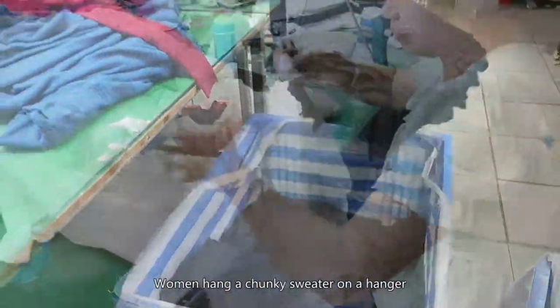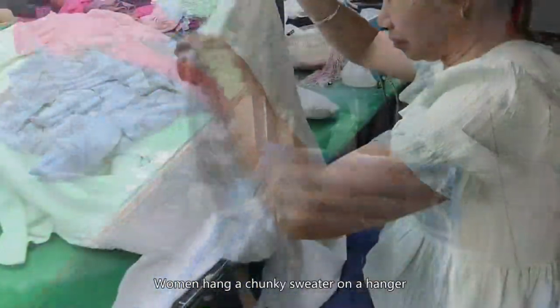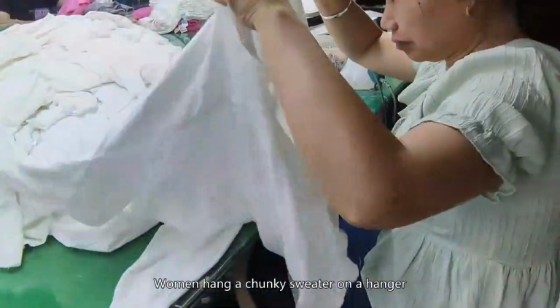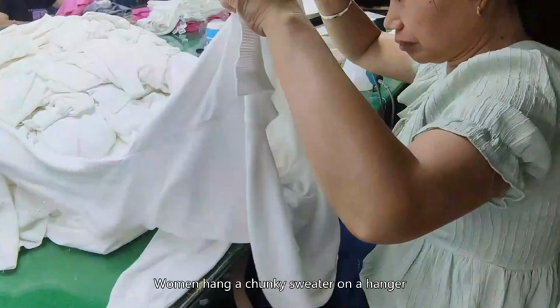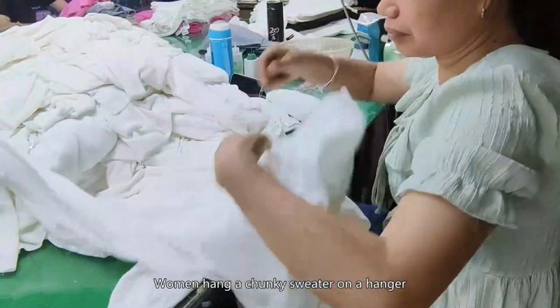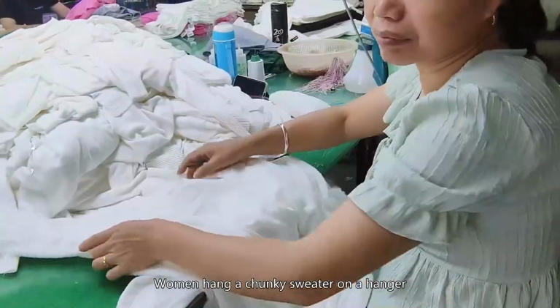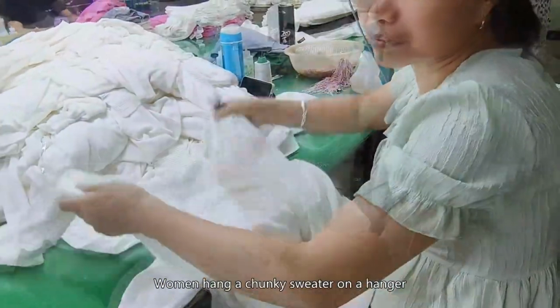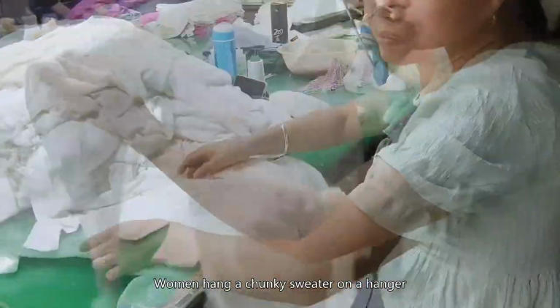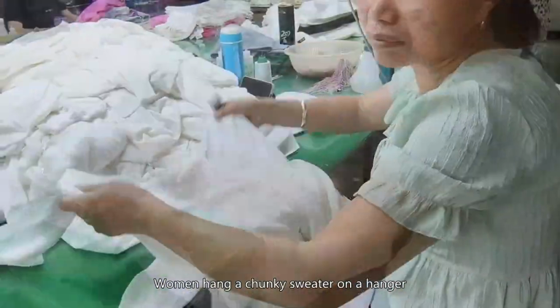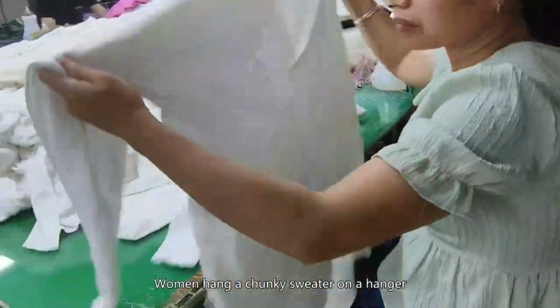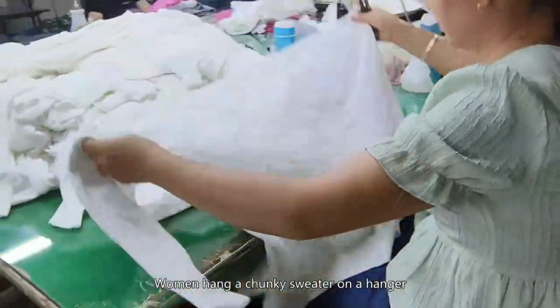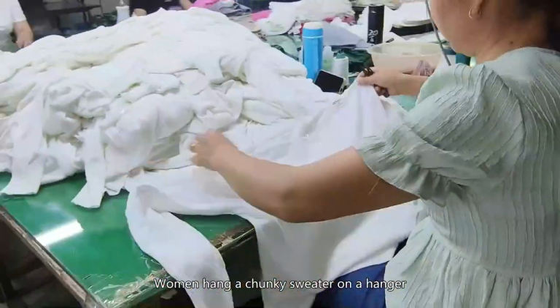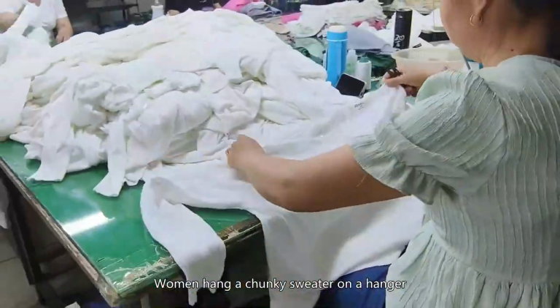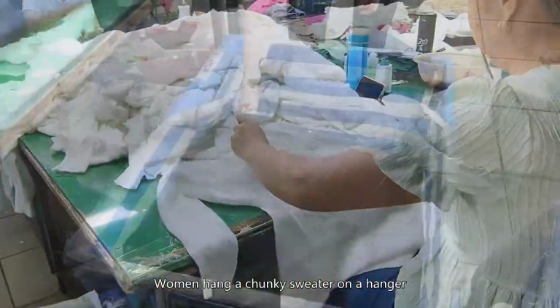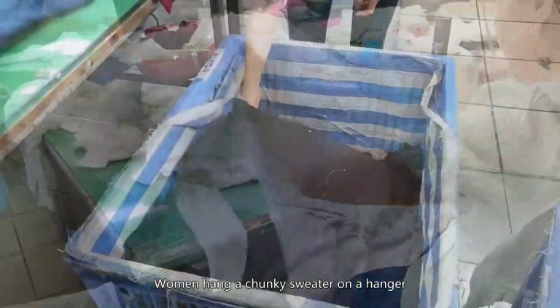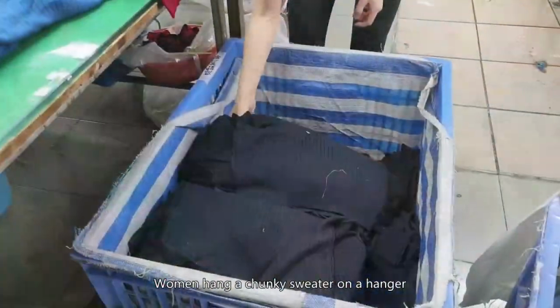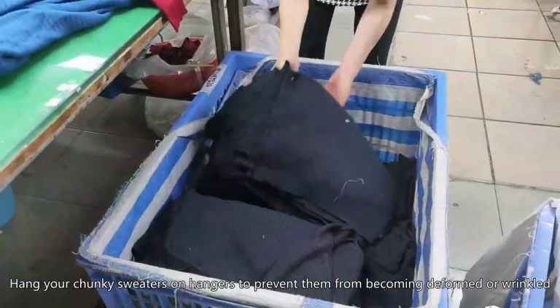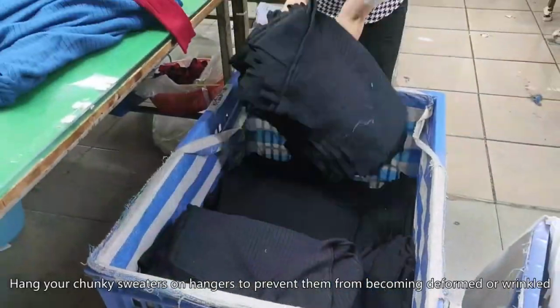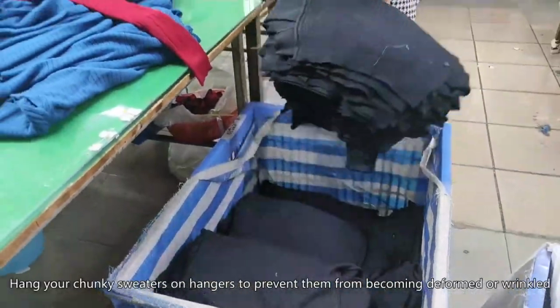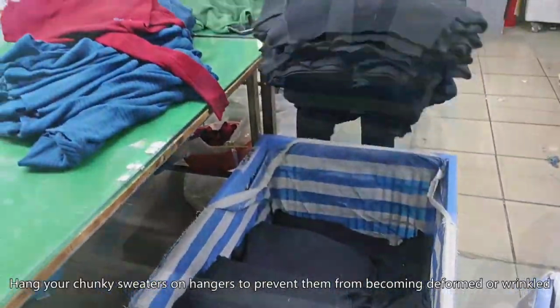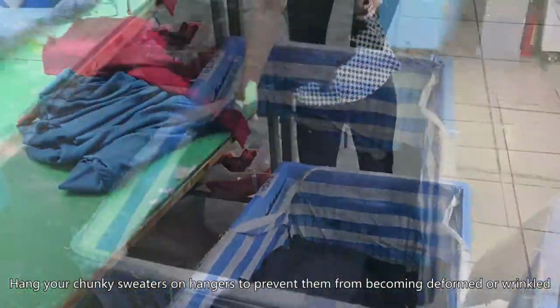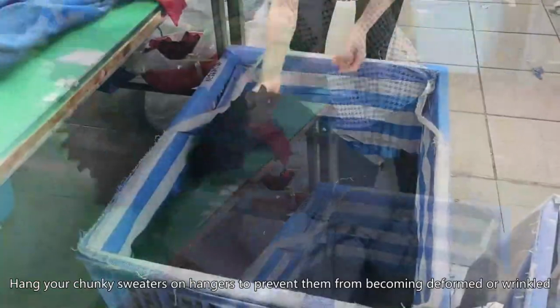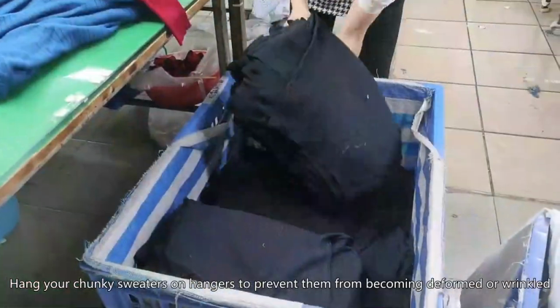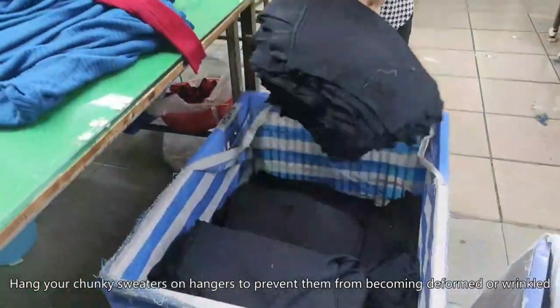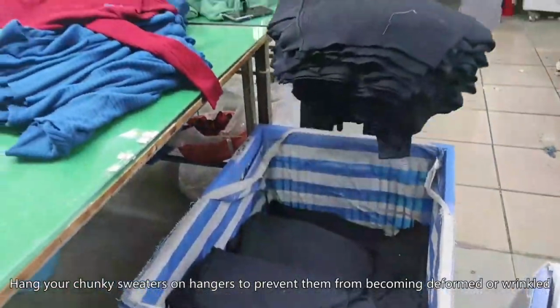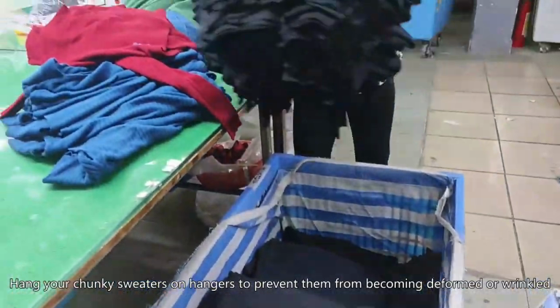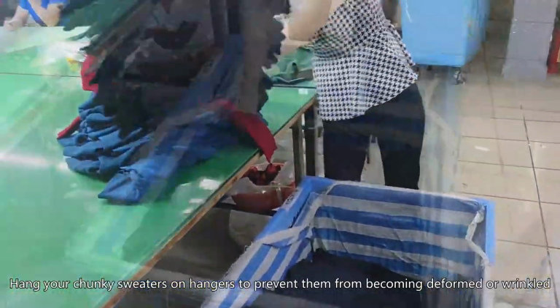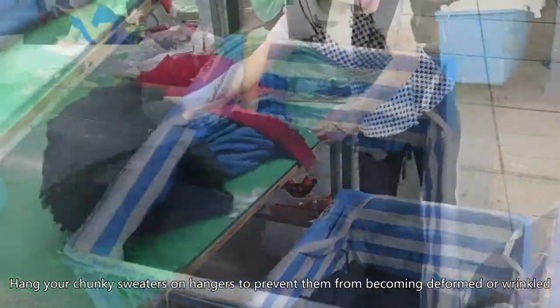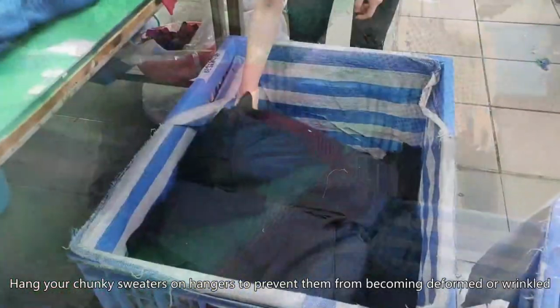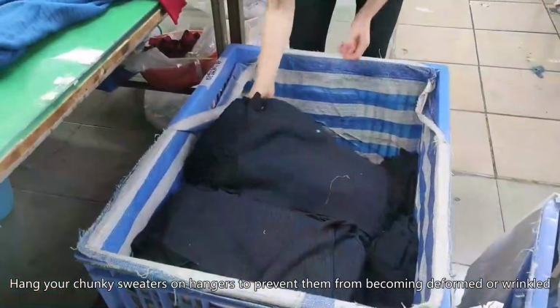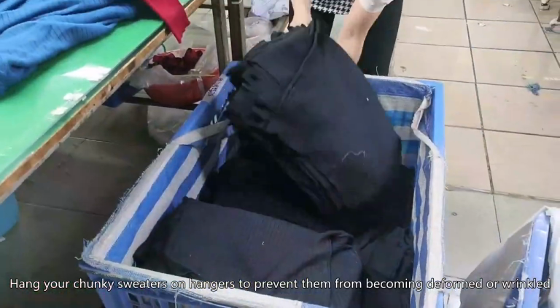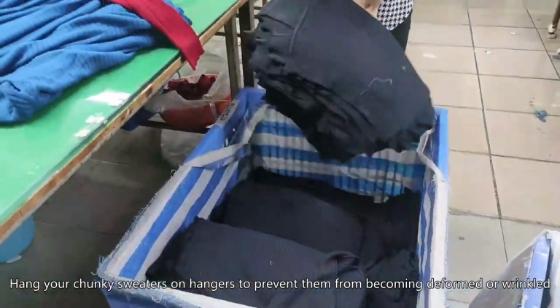Women hang a chunky sweater on a hanger. Hang your chunky sweaters on hangers to prevent them from becoming deformed or wrinkled.